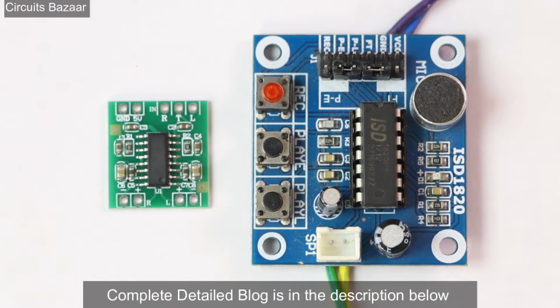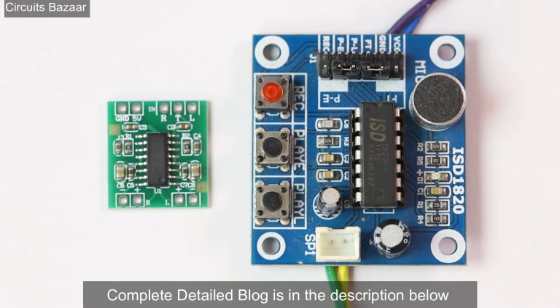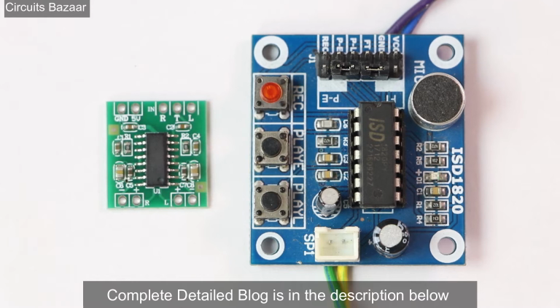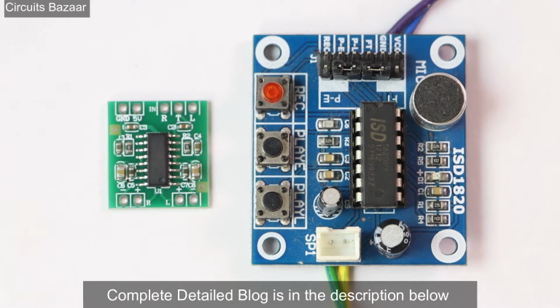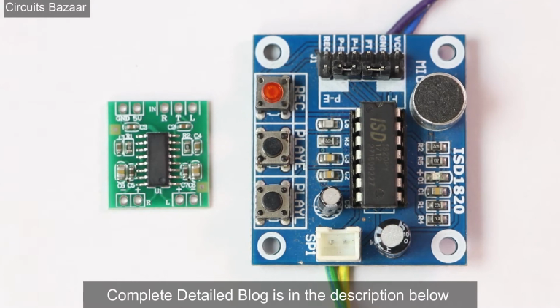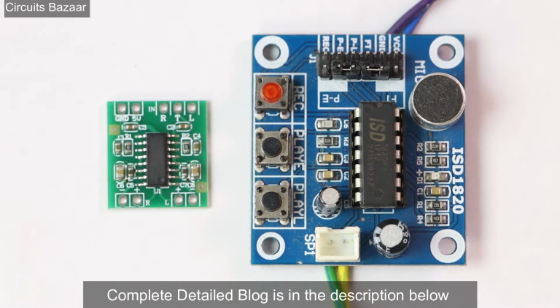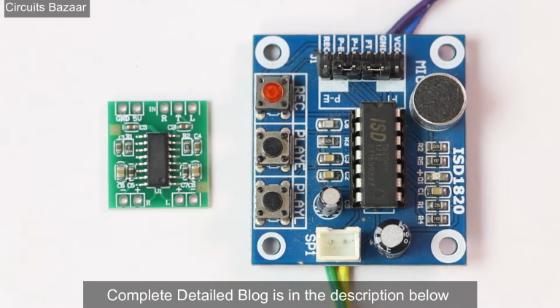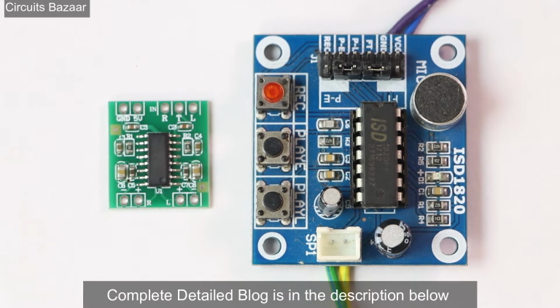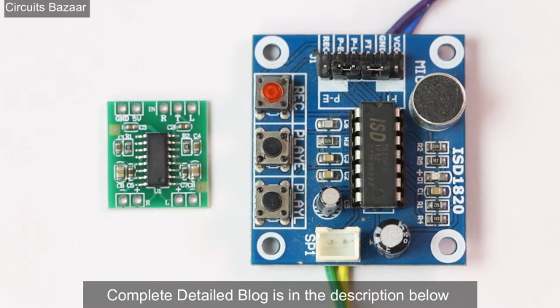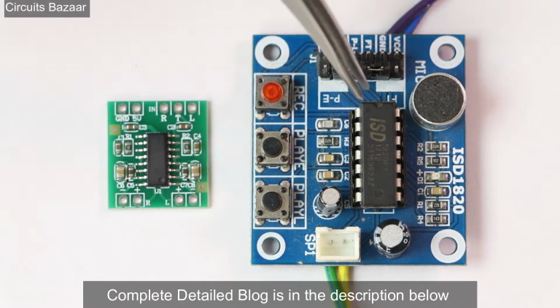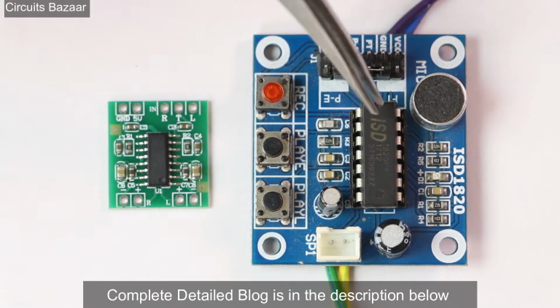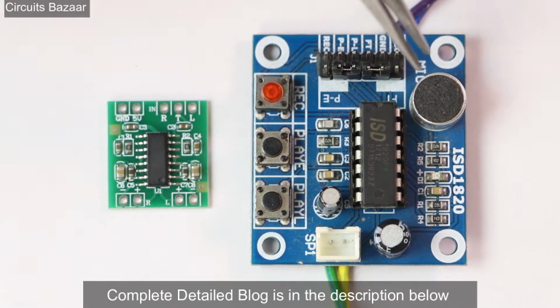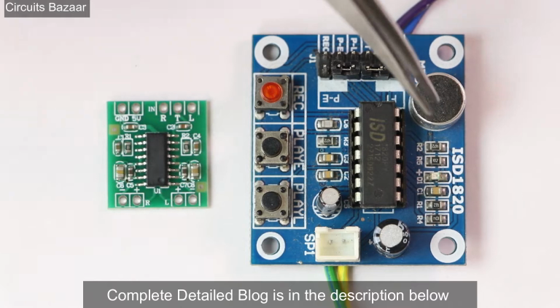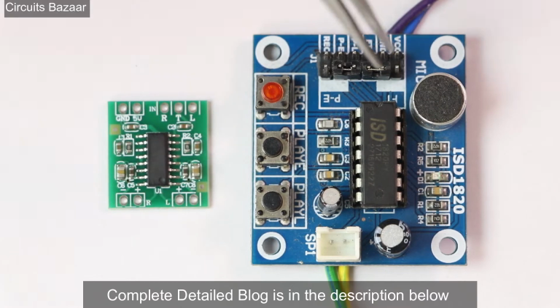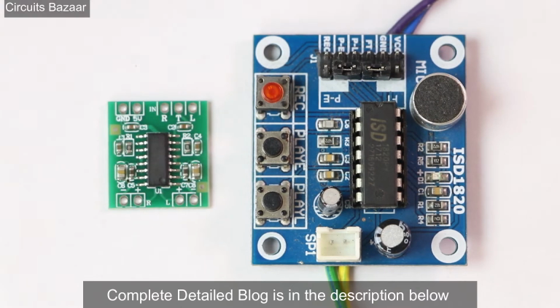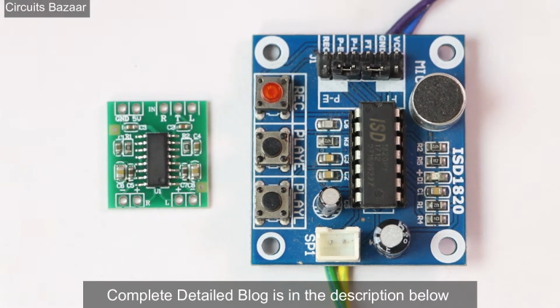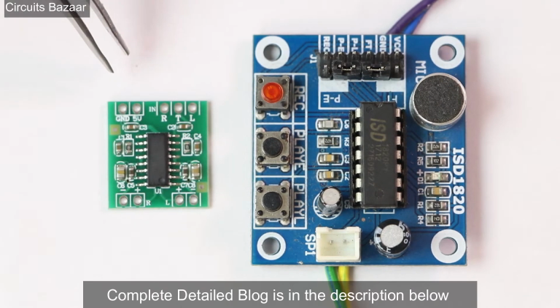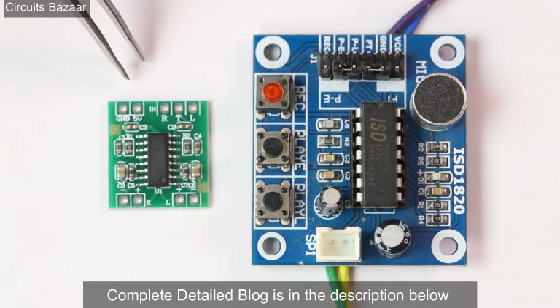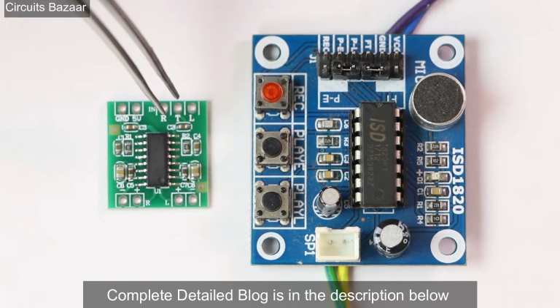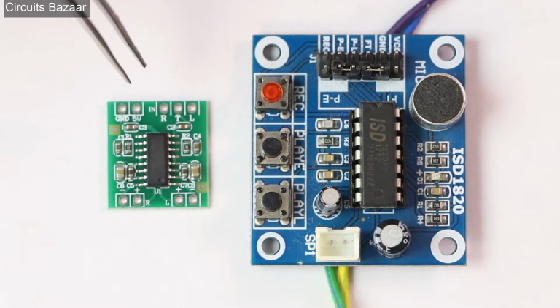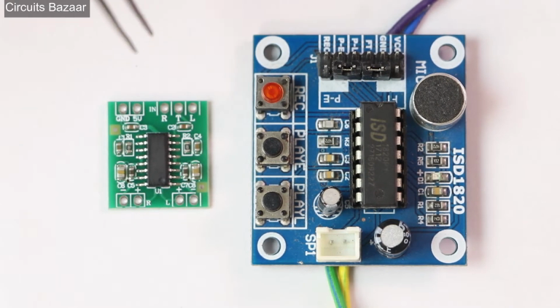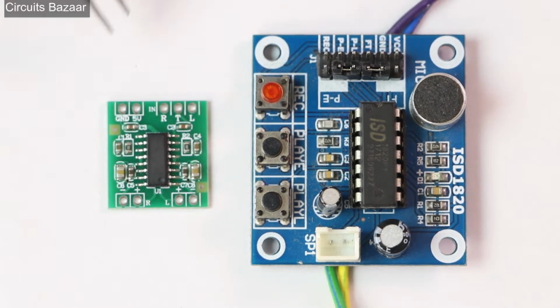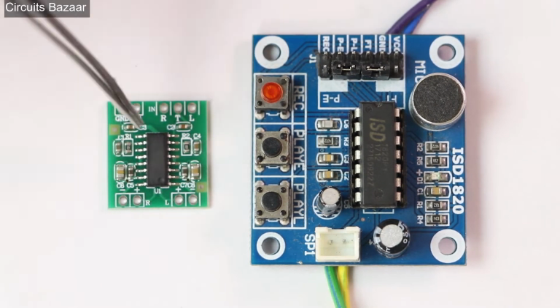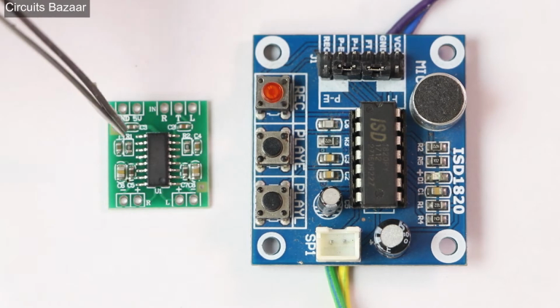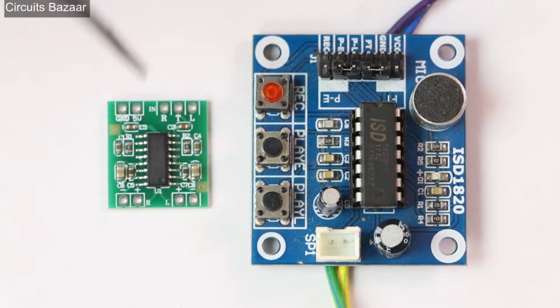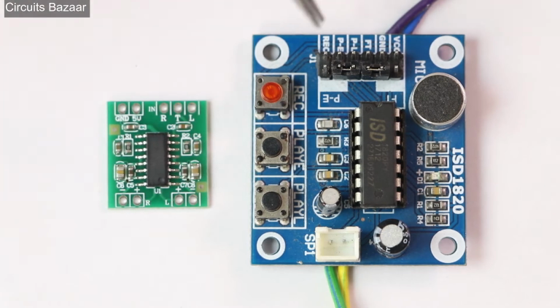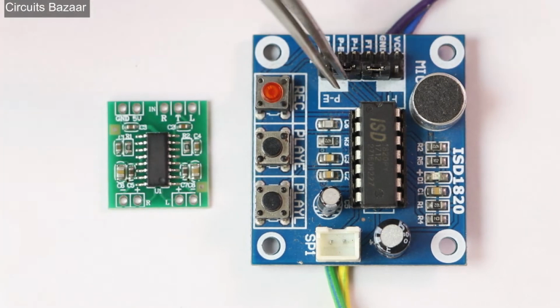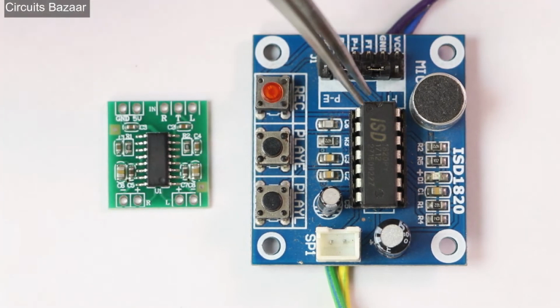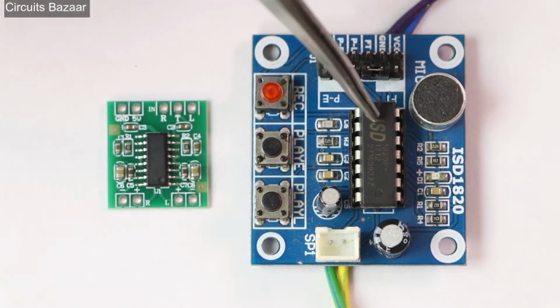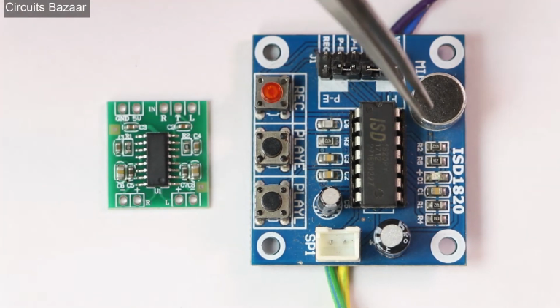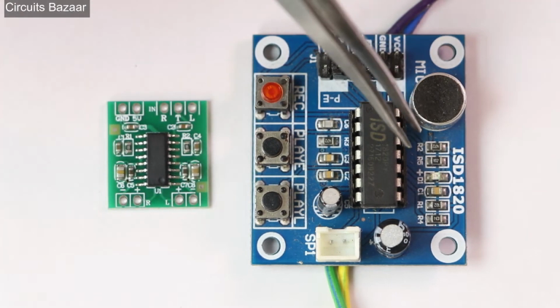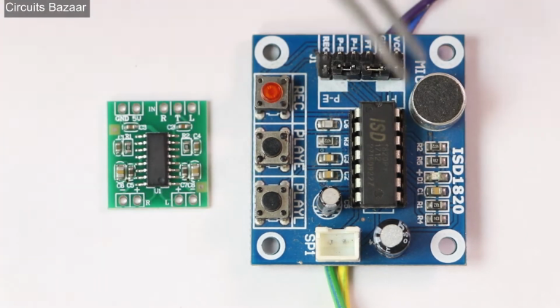Hello friends, I welcome you all at Circuits Bazaar. Today in this video we are going to interface the voice recording module, which is ISD 1820, with an audio amplifier which is PAM 8403. This is the audio amplifier module and this is the voice recording module ISD 1820.